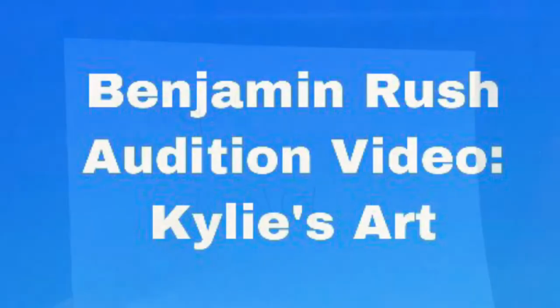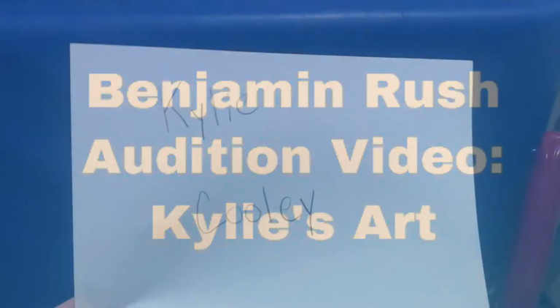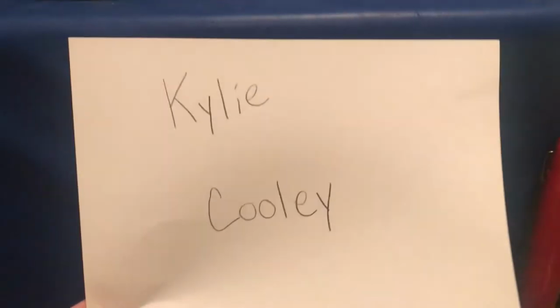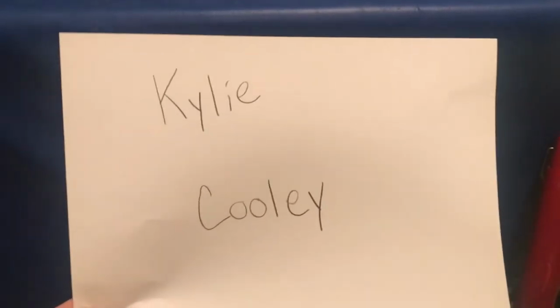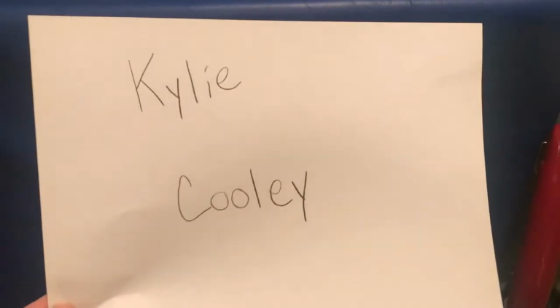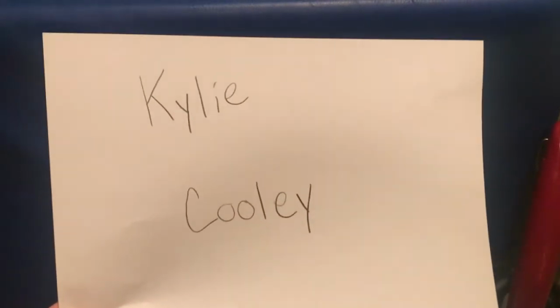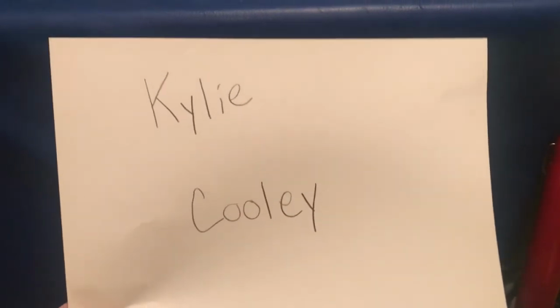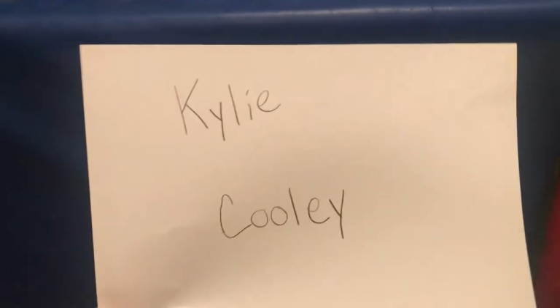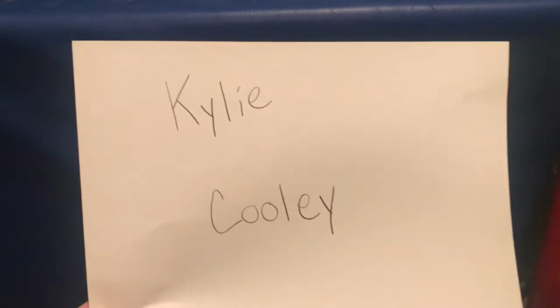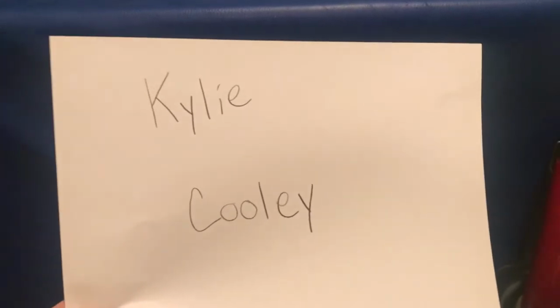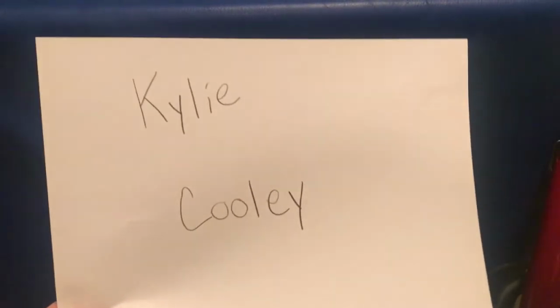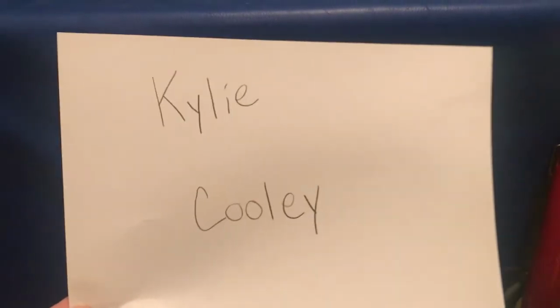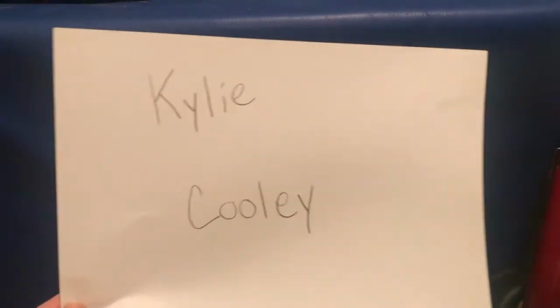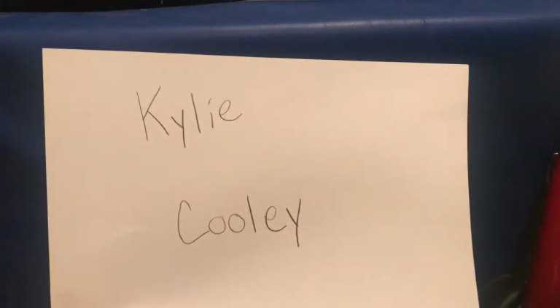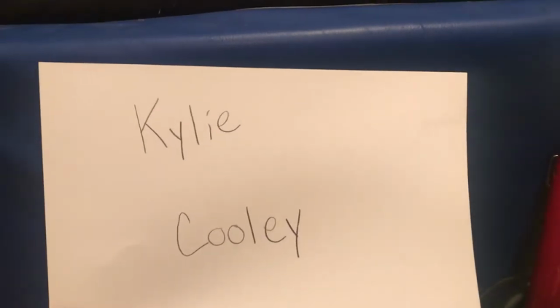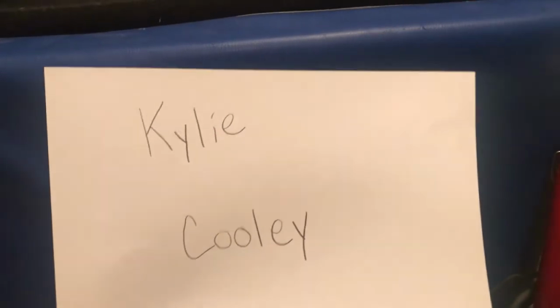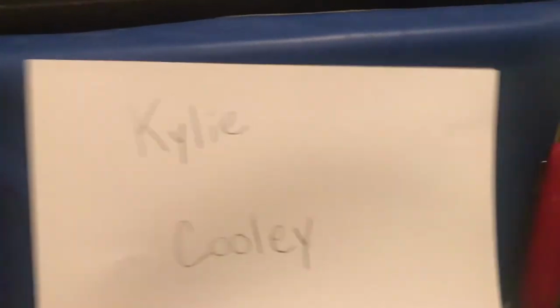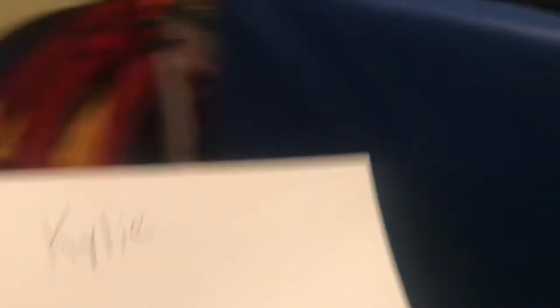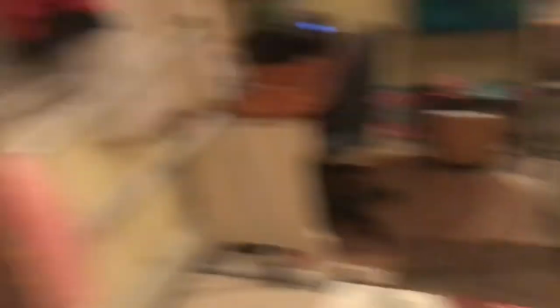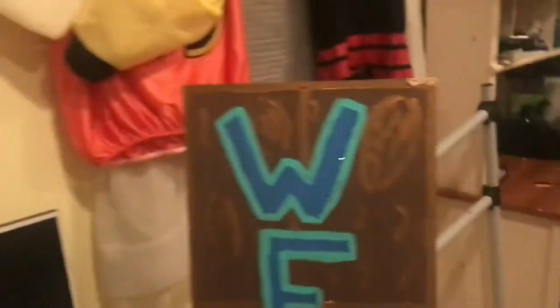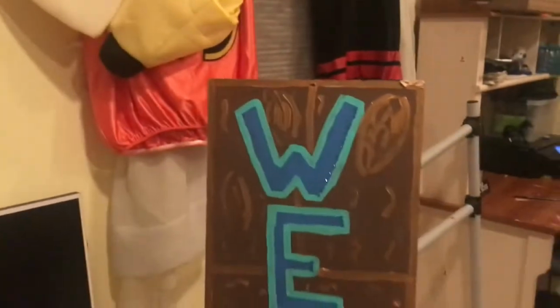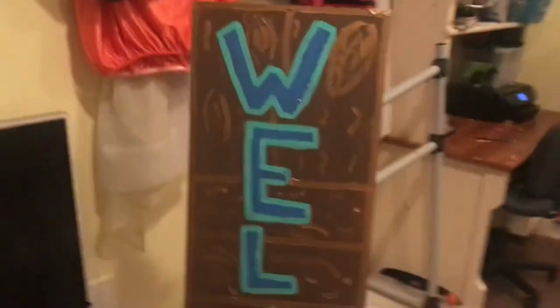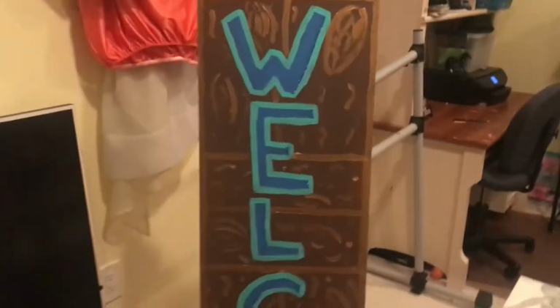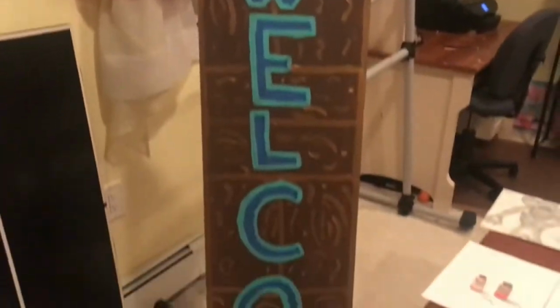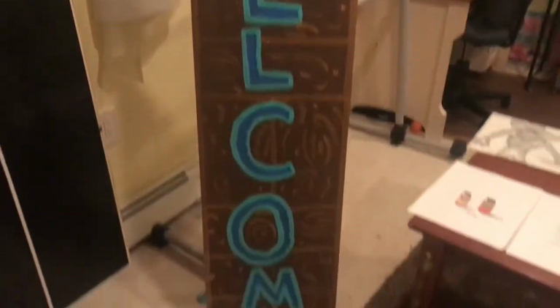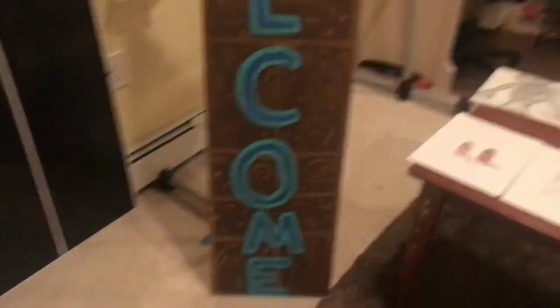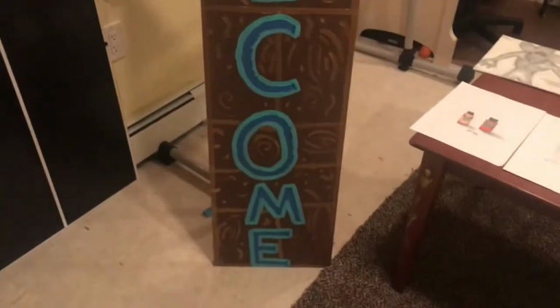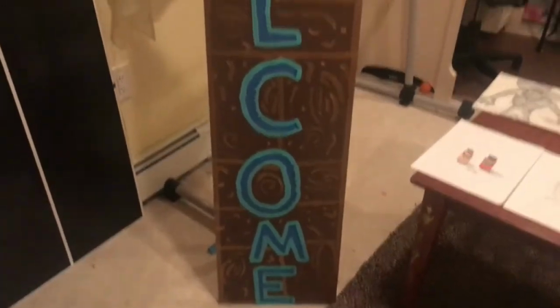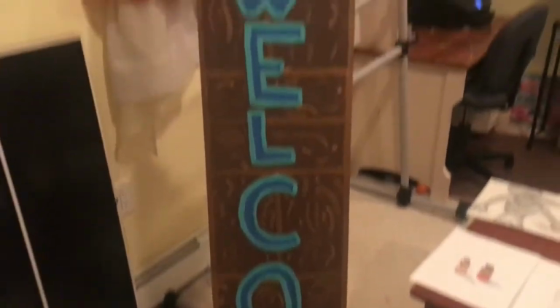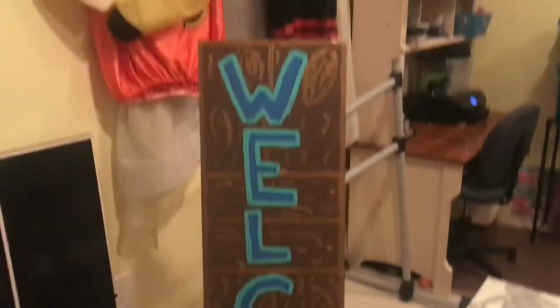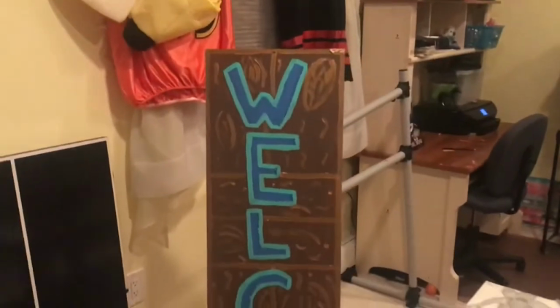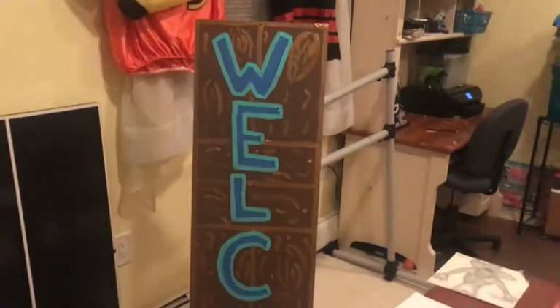Hello, my name is Kylie Cooley and these are my art submissions. First, I have this big giant wooden shelf that I painted and I made it for the front of my house.